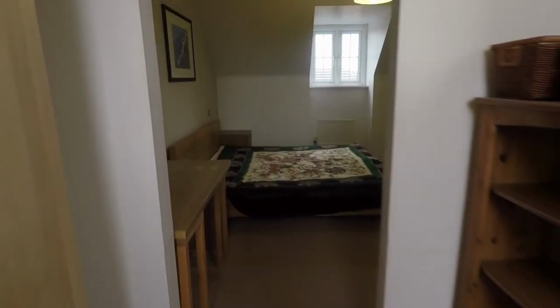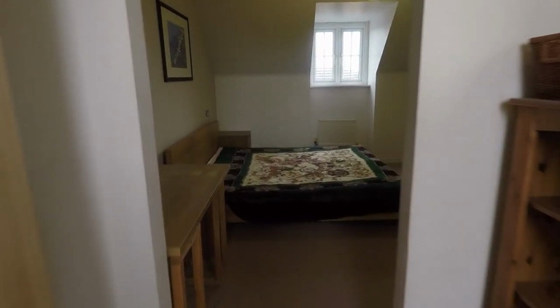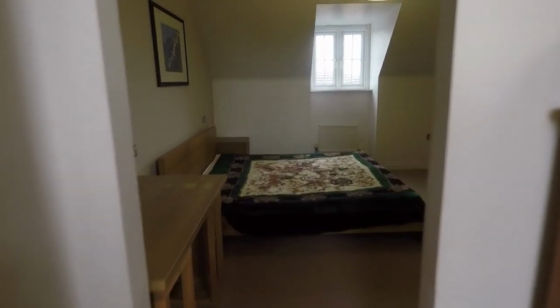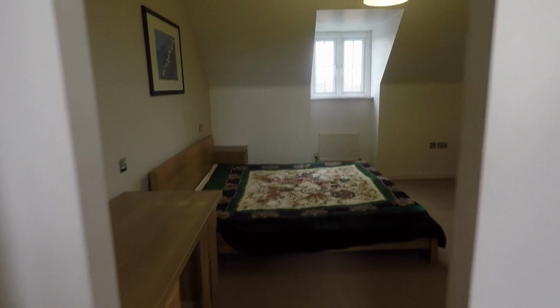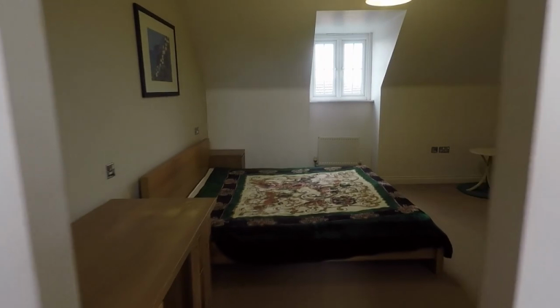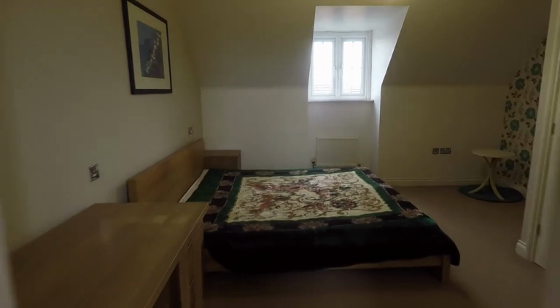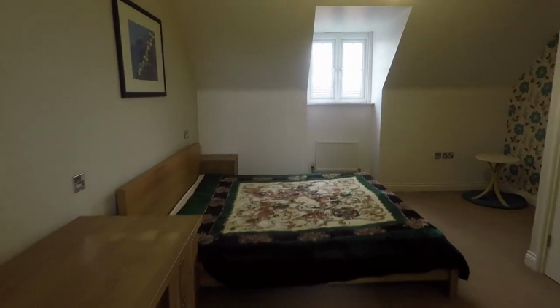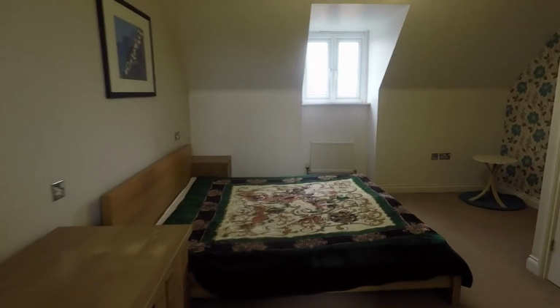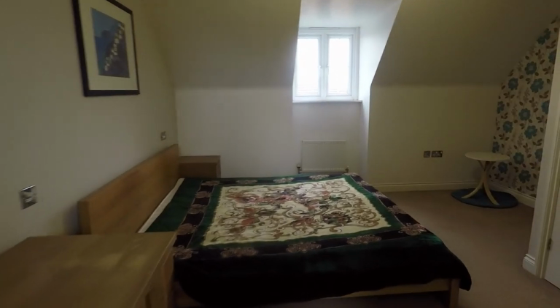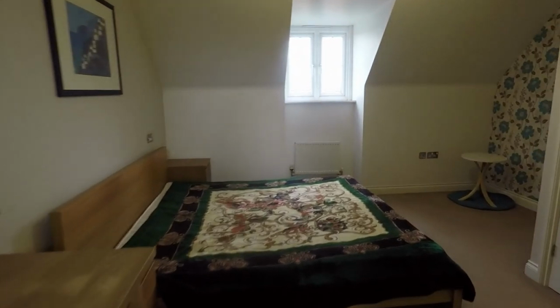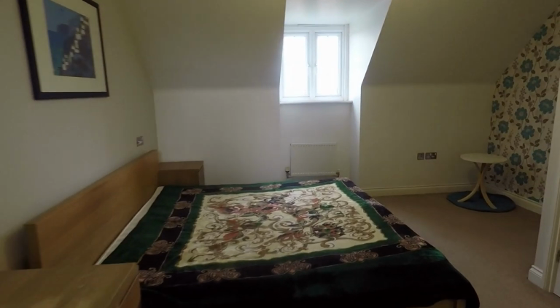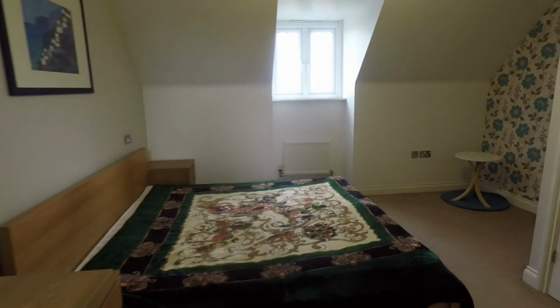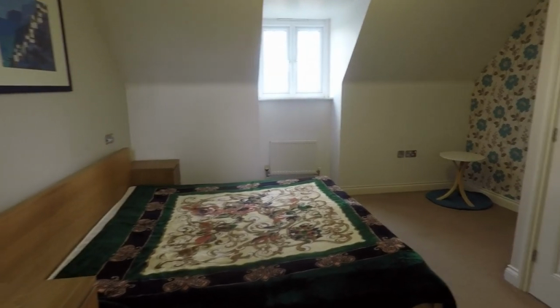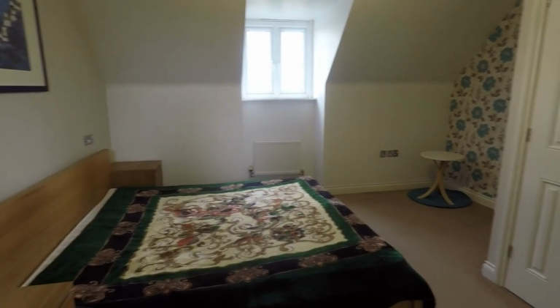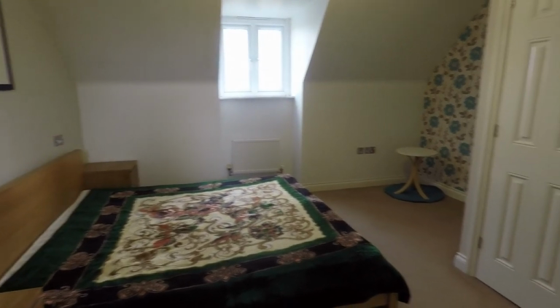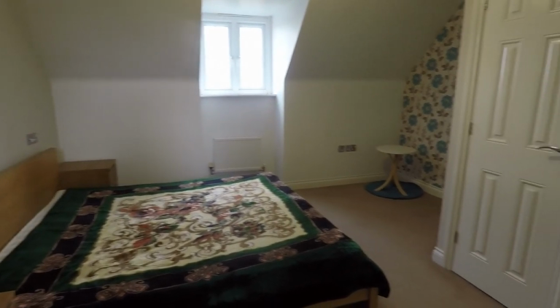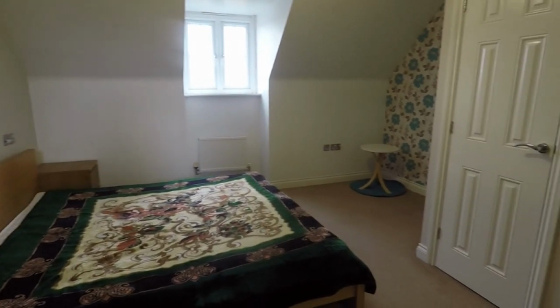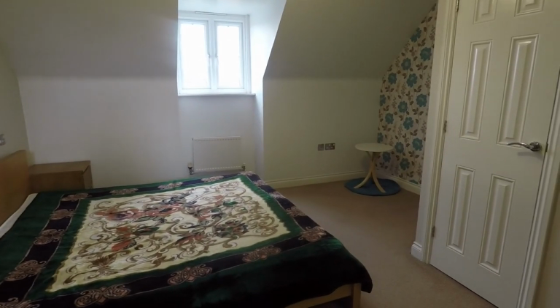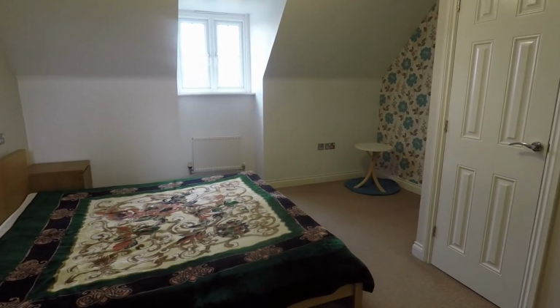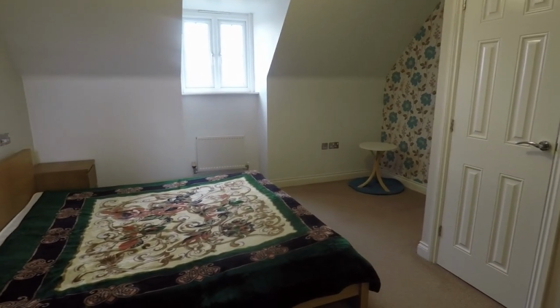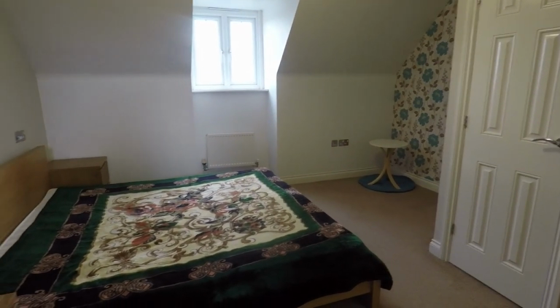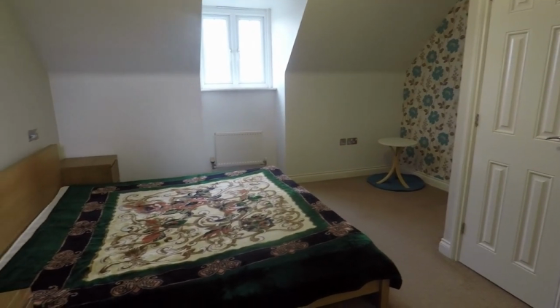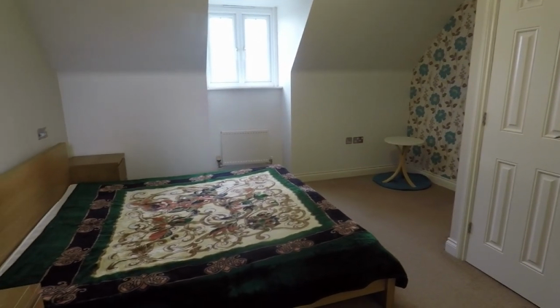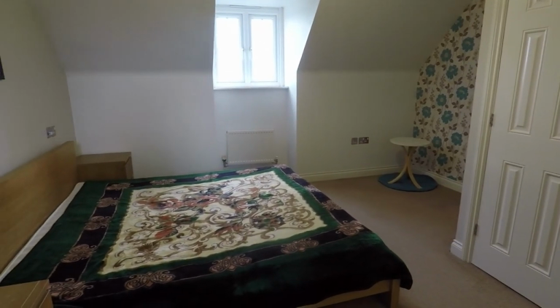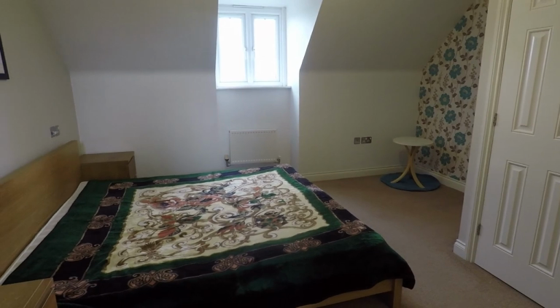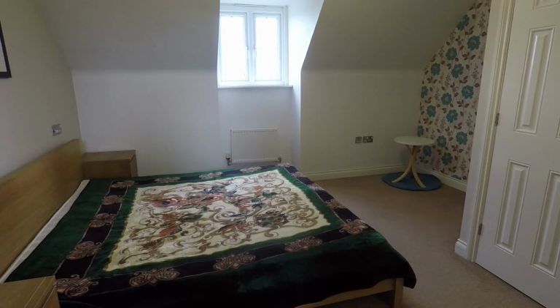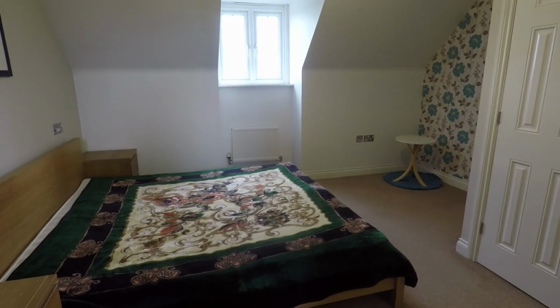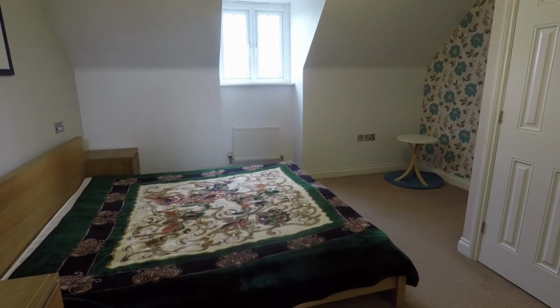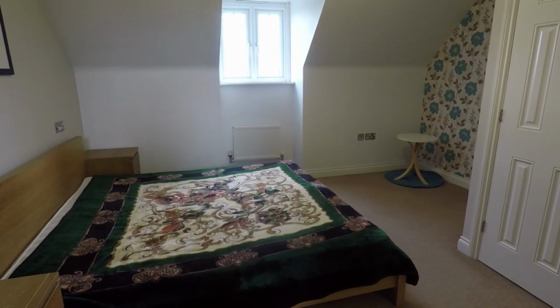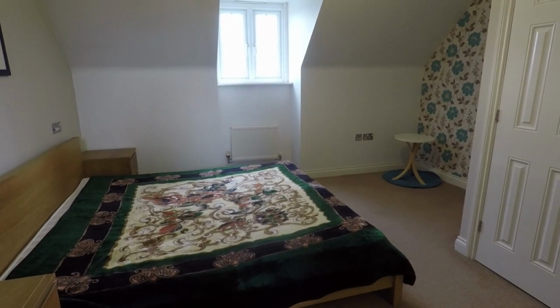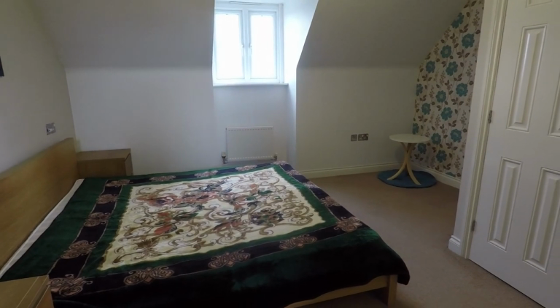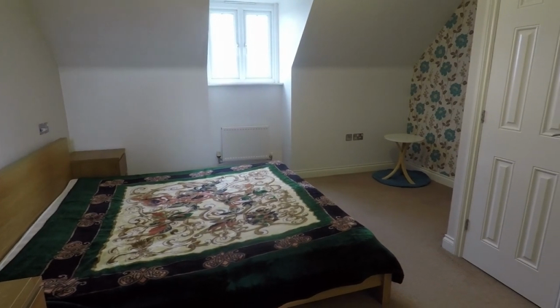If you are interested in renting this three bedroom end terrace property, please give us a call and we'll be happy to show you around.